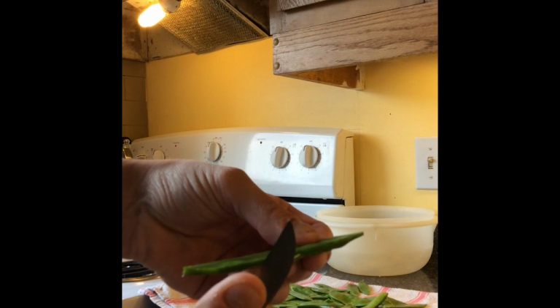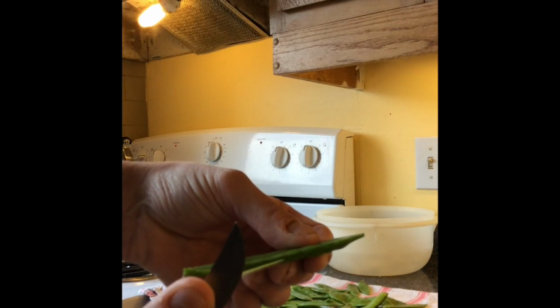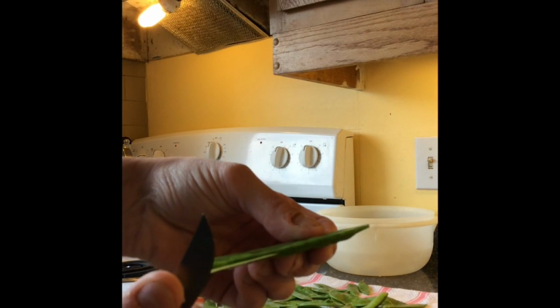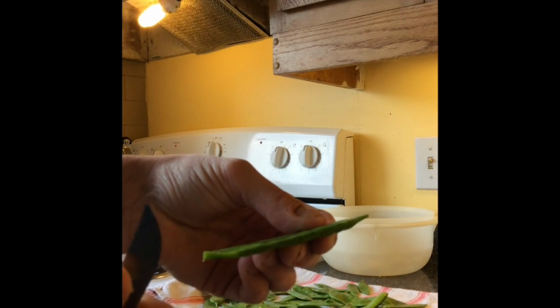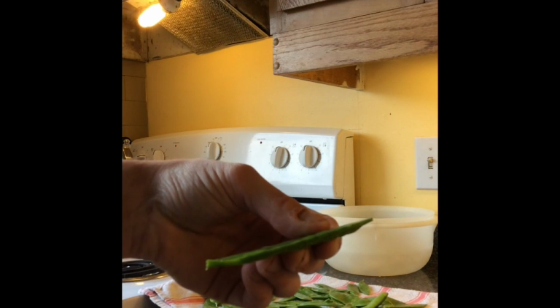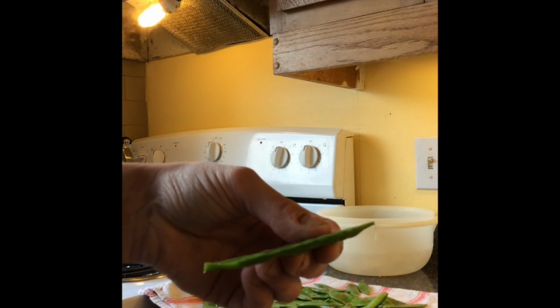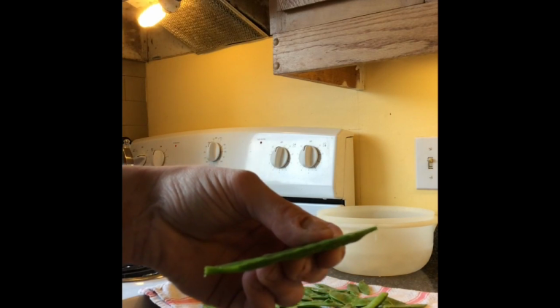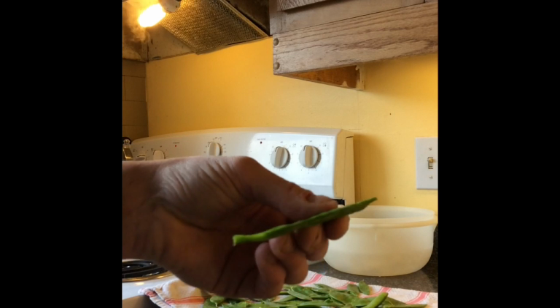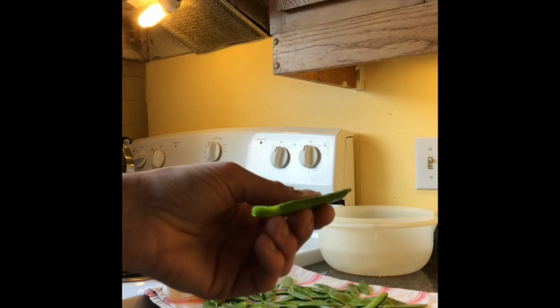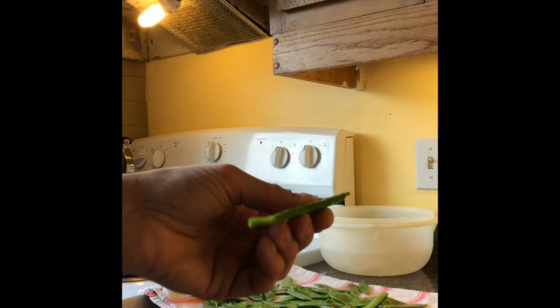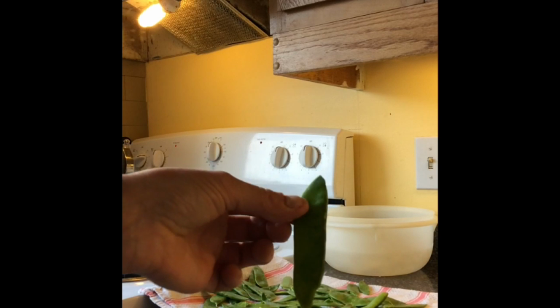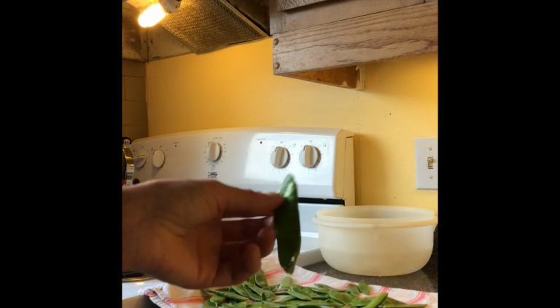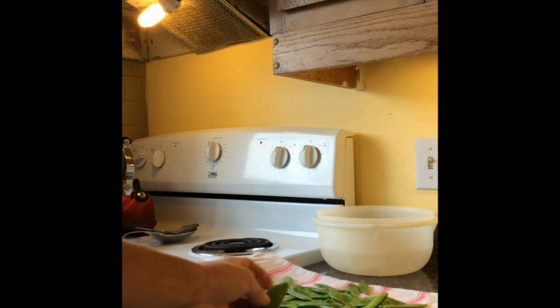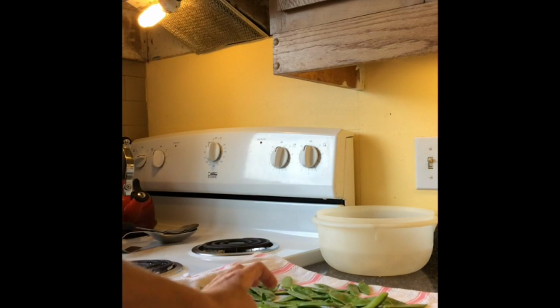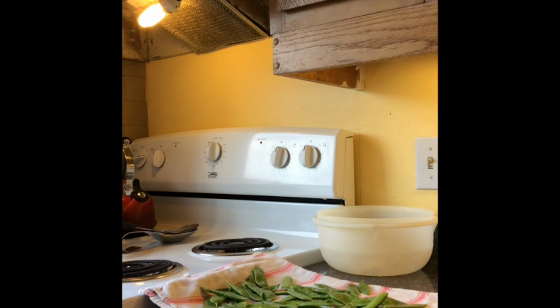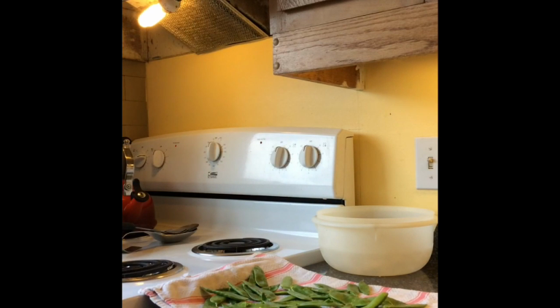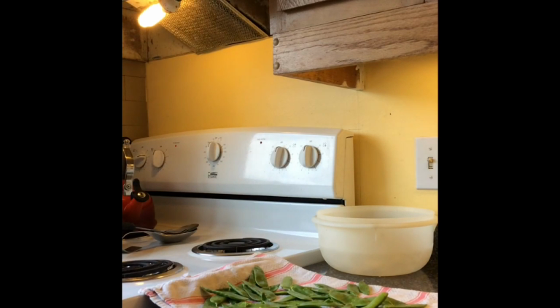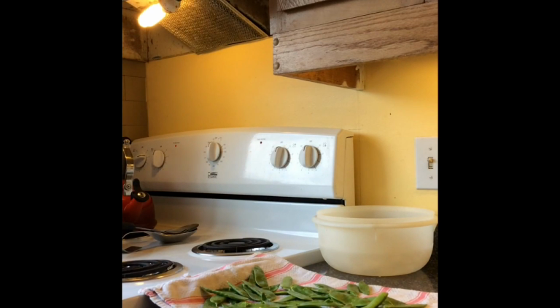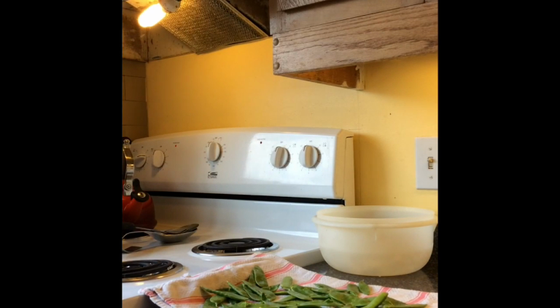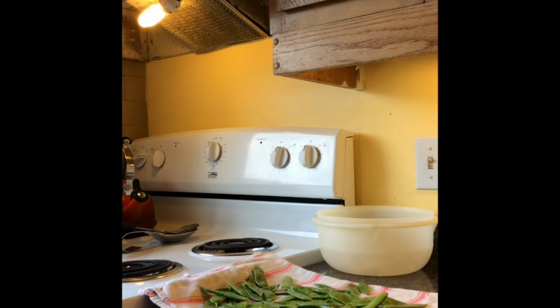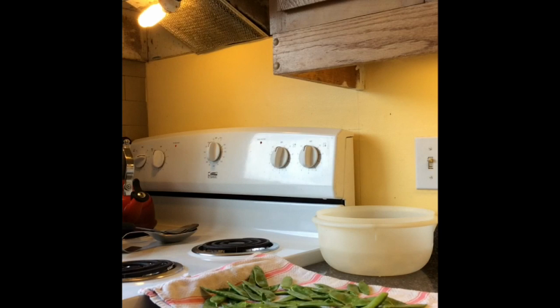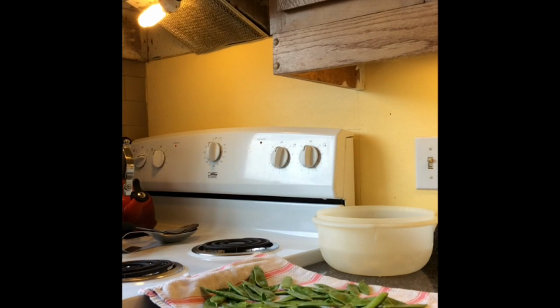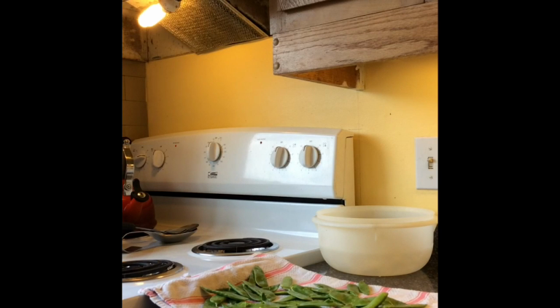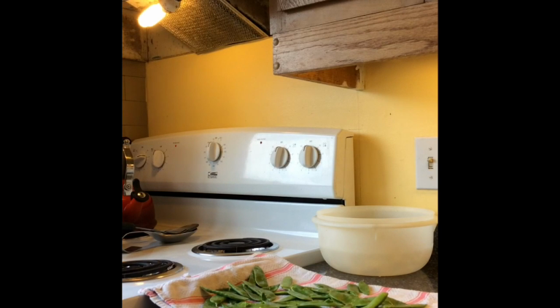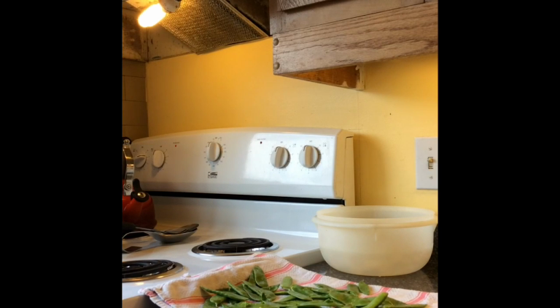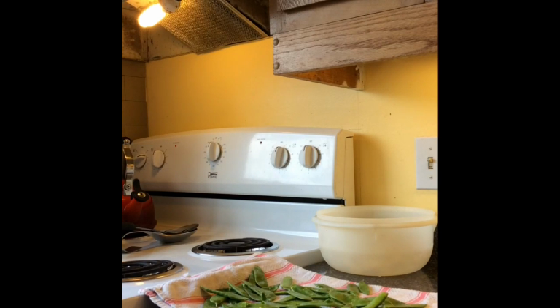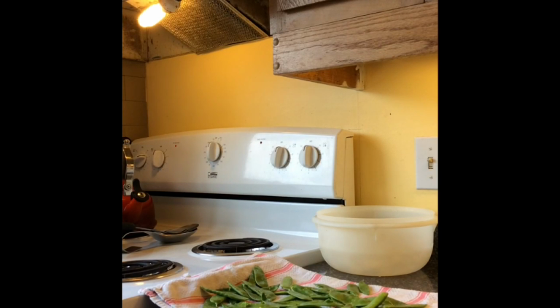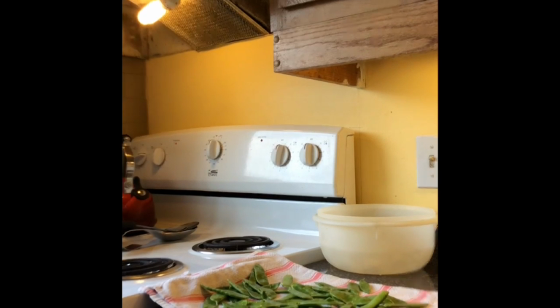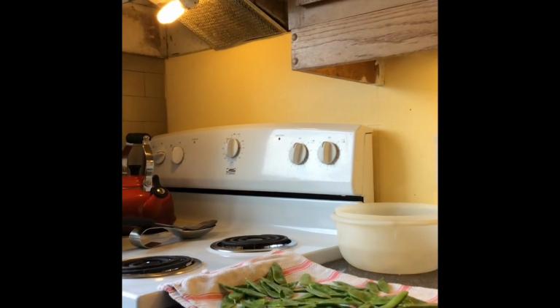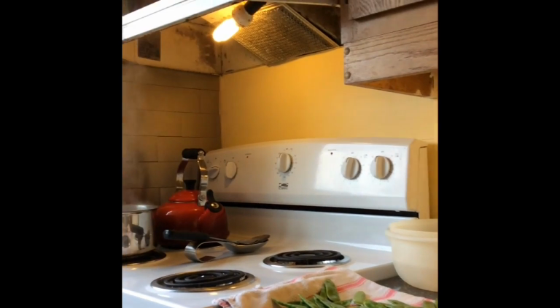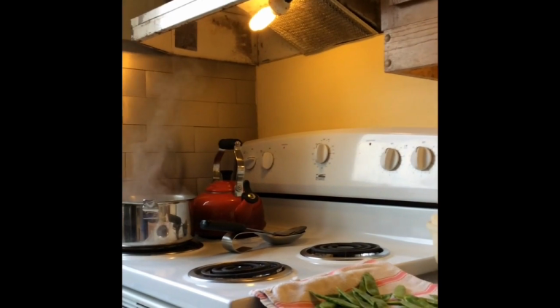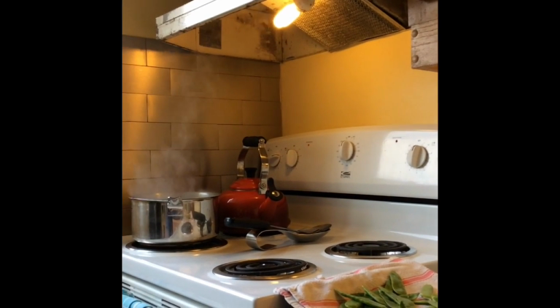And then you give them a little pull, take those little strings off. That's what I've done for all of my peas. They're just sitting here on the tea towel and what I'm about to do is put them into a bucket of boiling water.